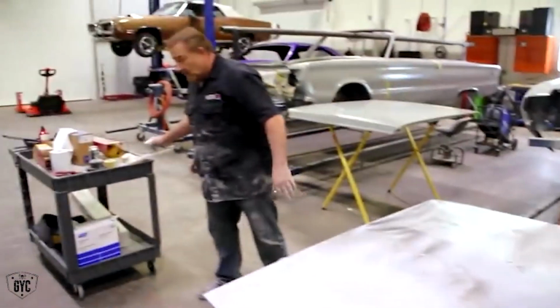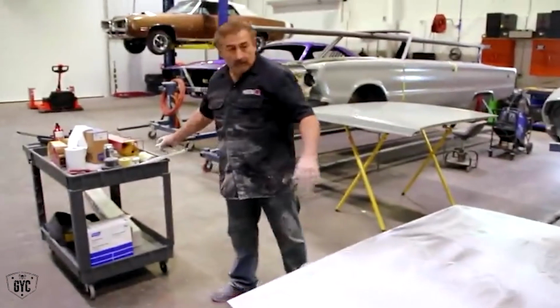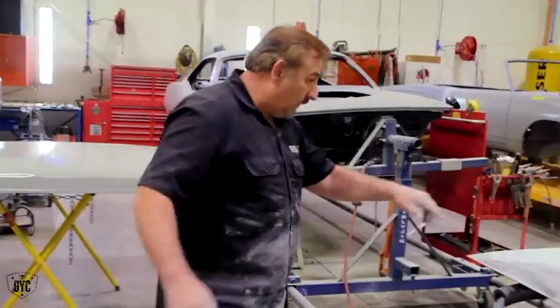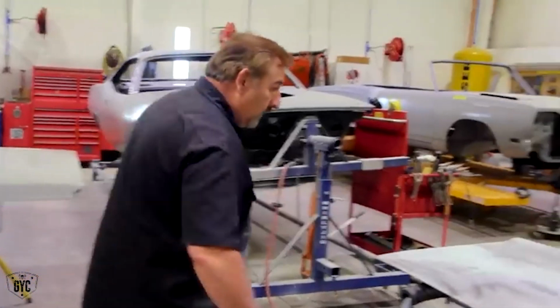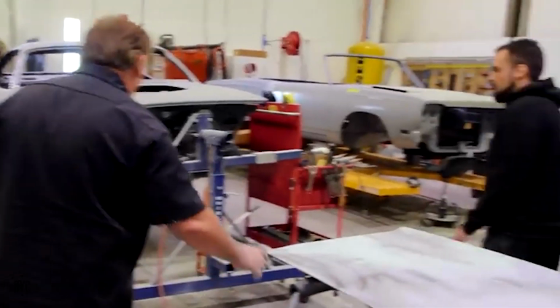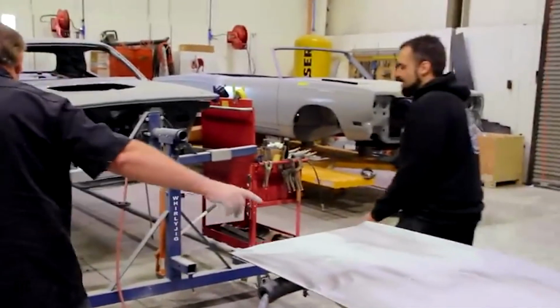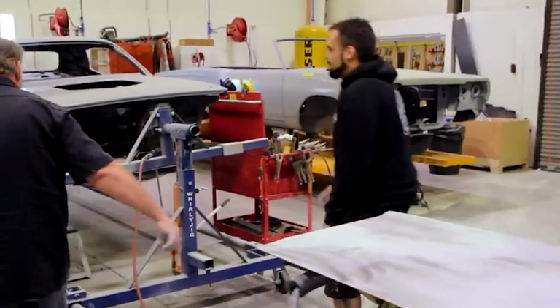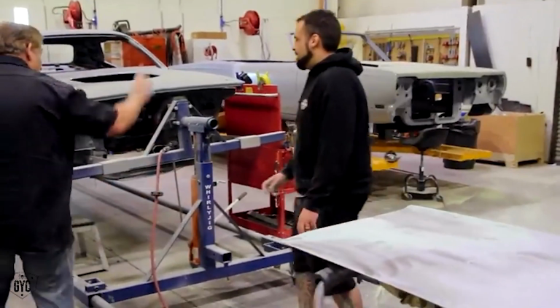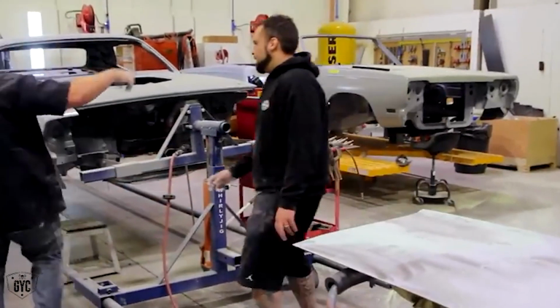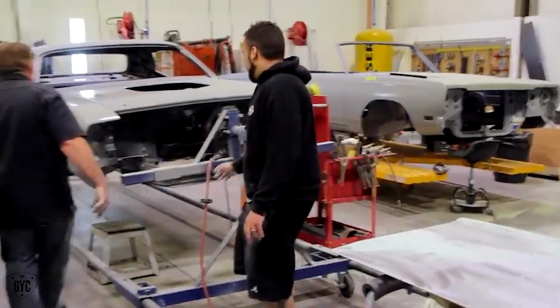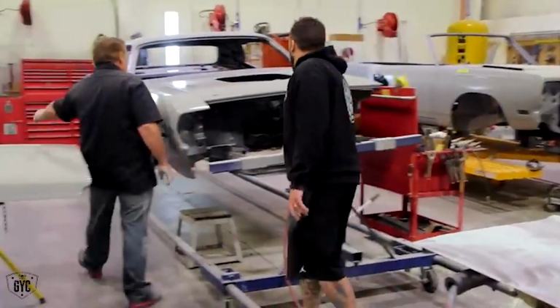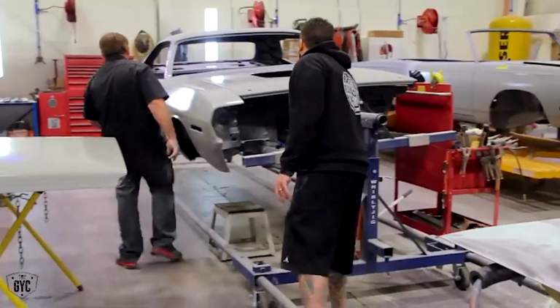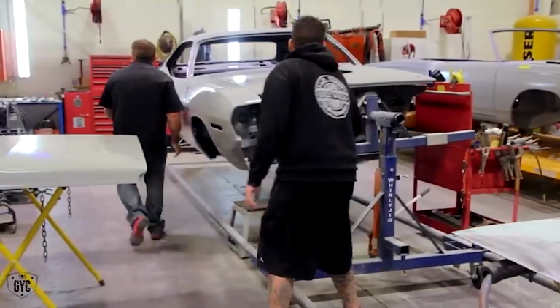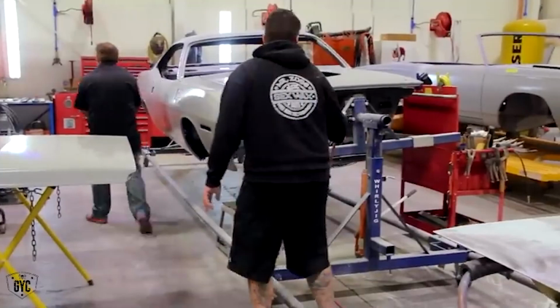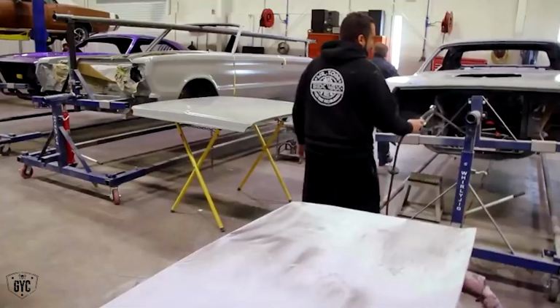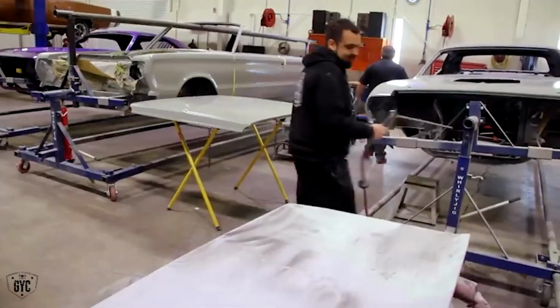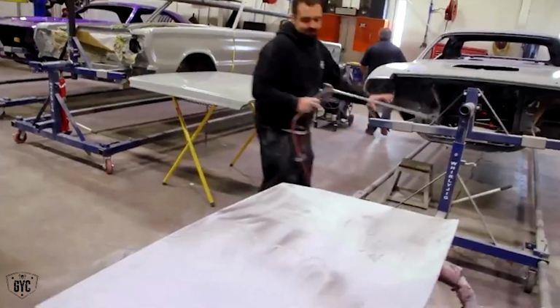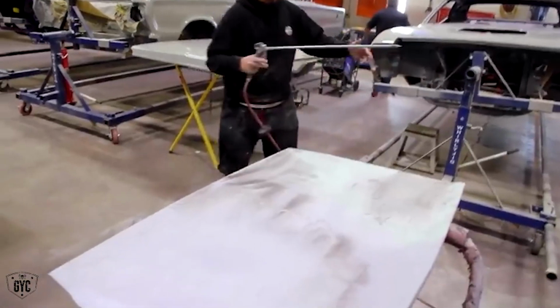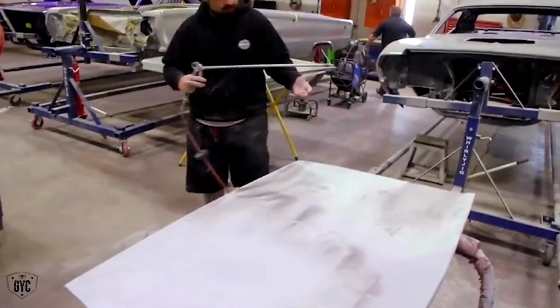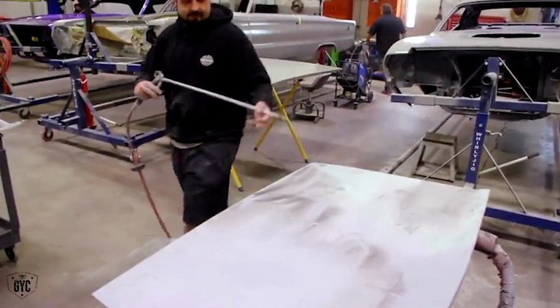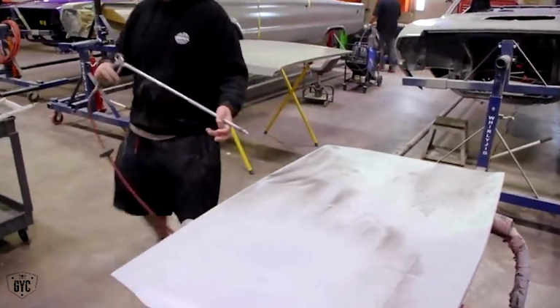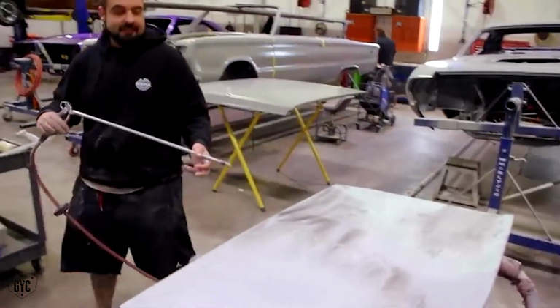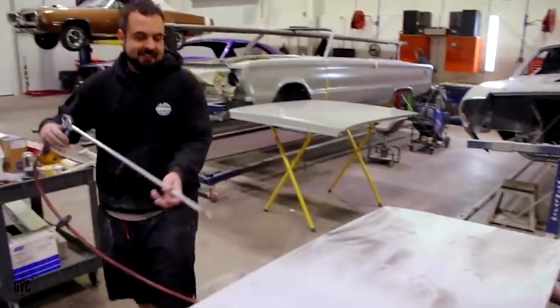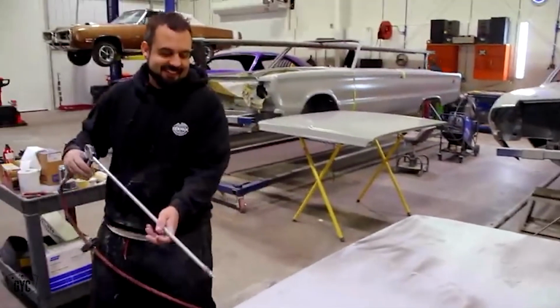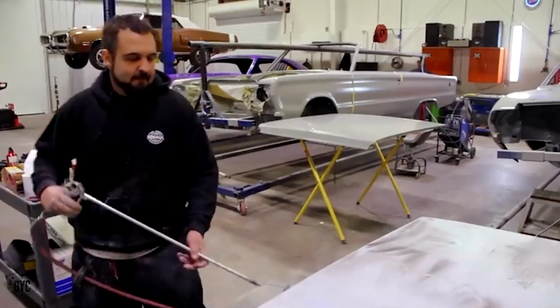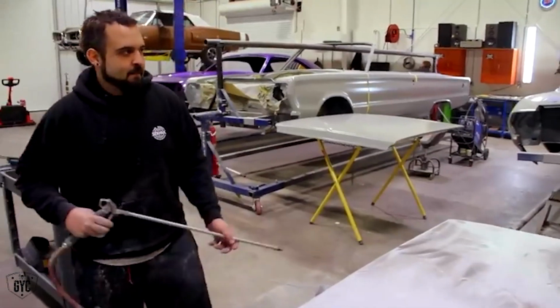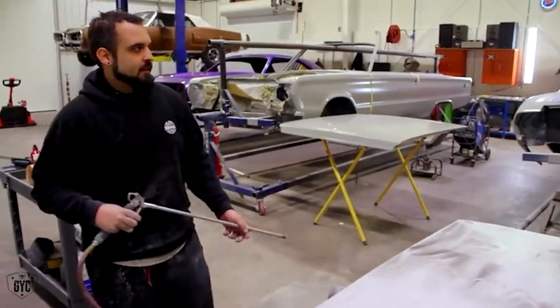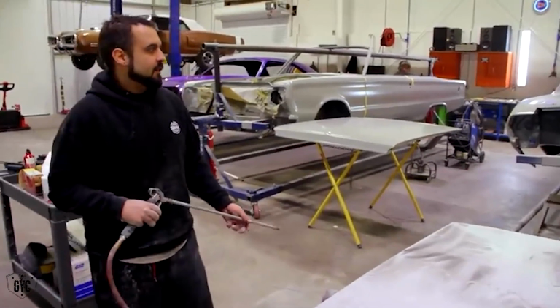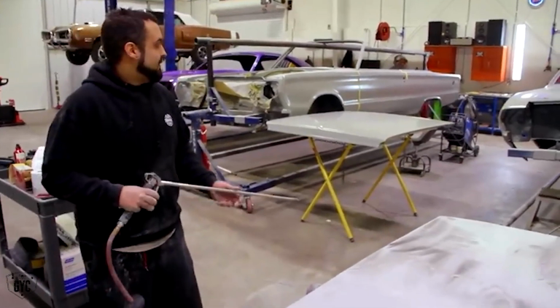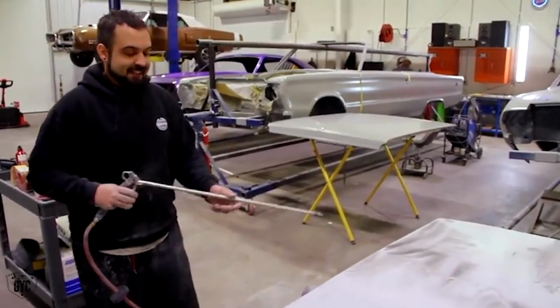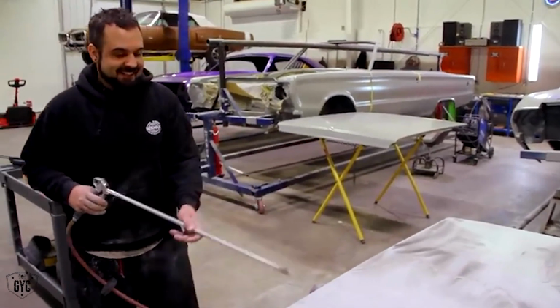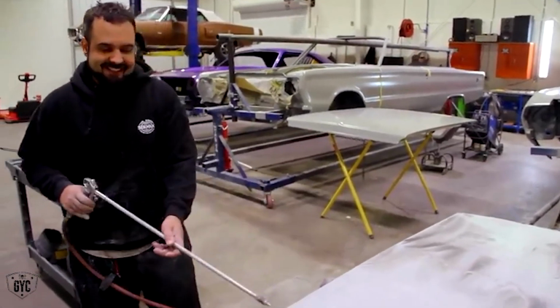Go ahead and blow that off. I'll put a little bit more on that end down there. Blow it that way so we can blow the shop out that direction — that was the plan. I know it was, Willie. Willie came crawling back to me a few weeks ago.